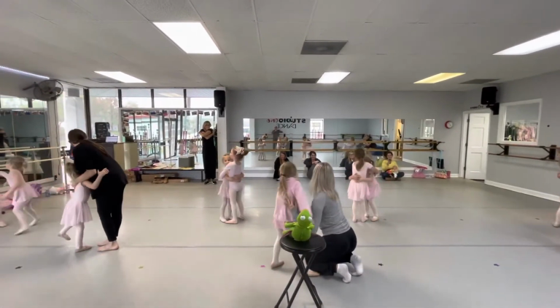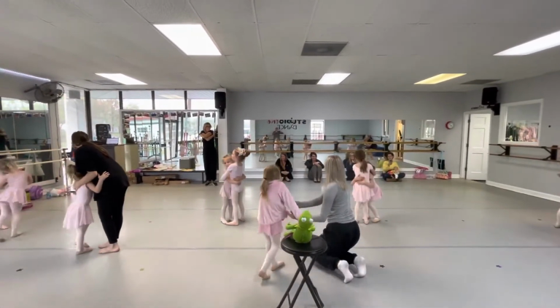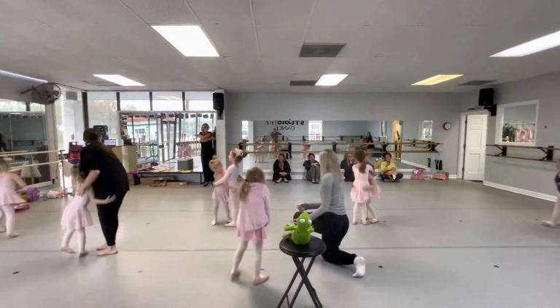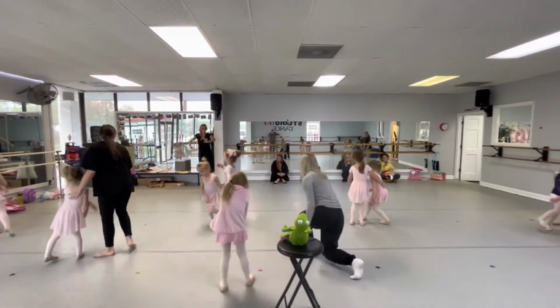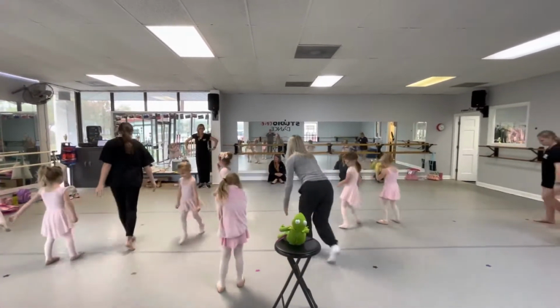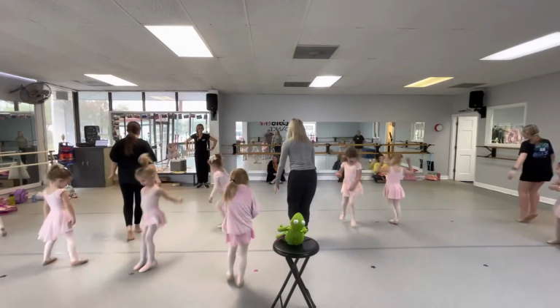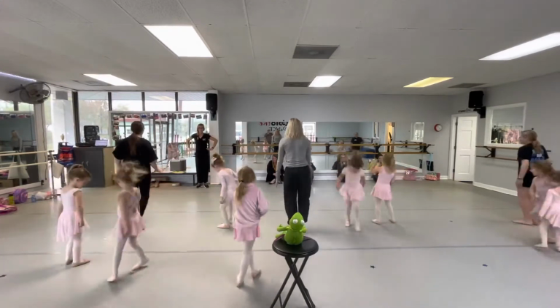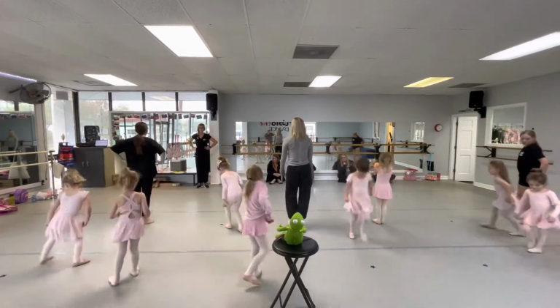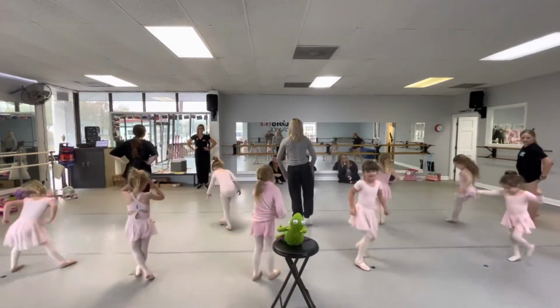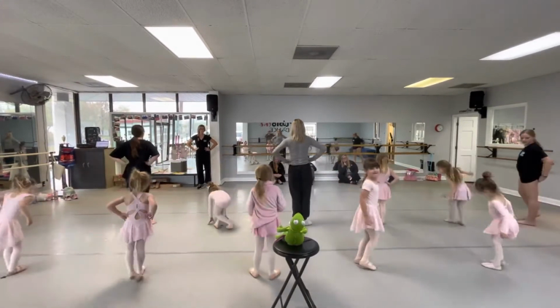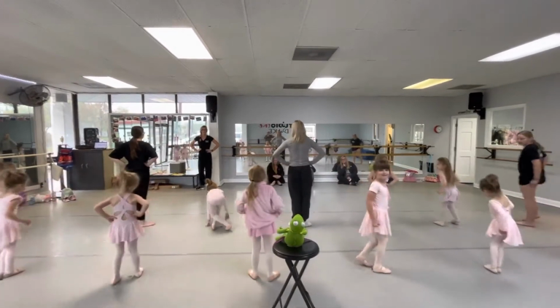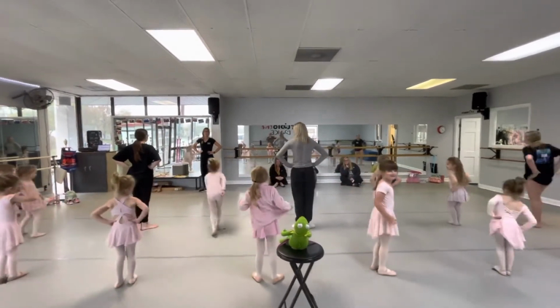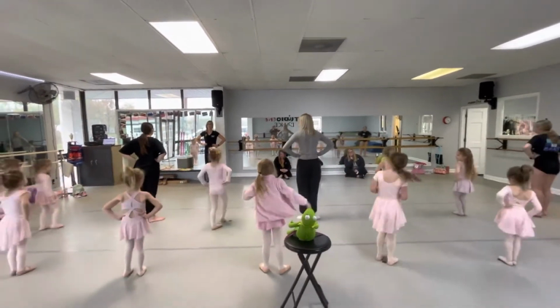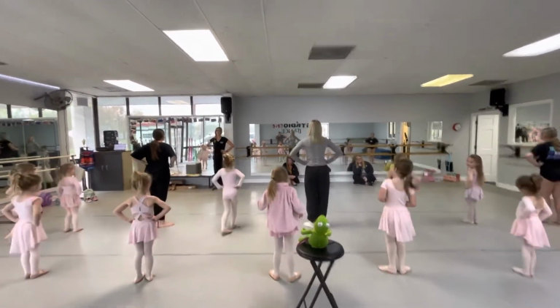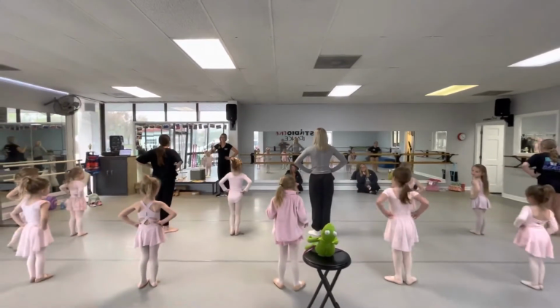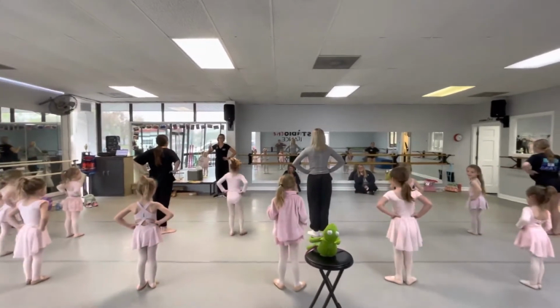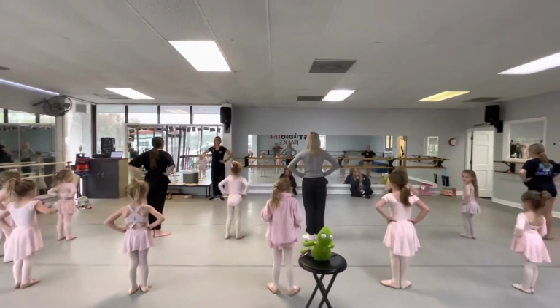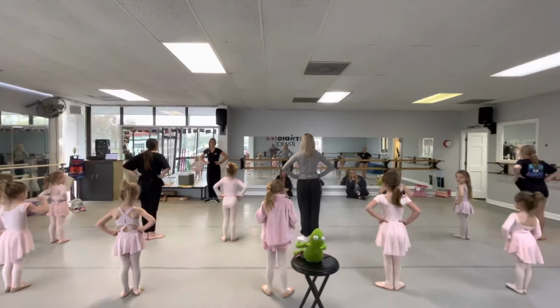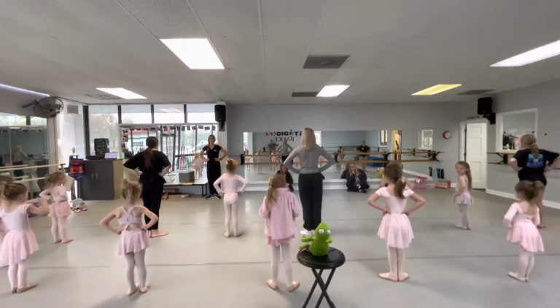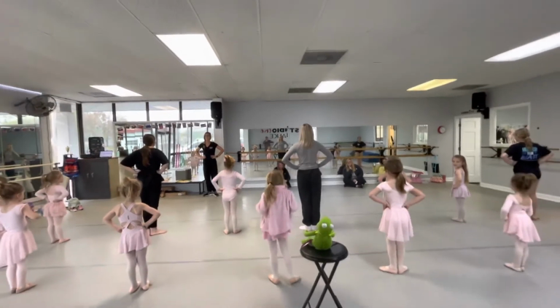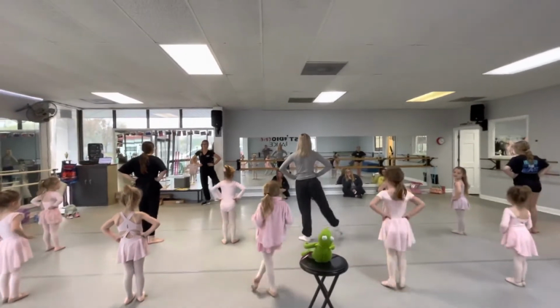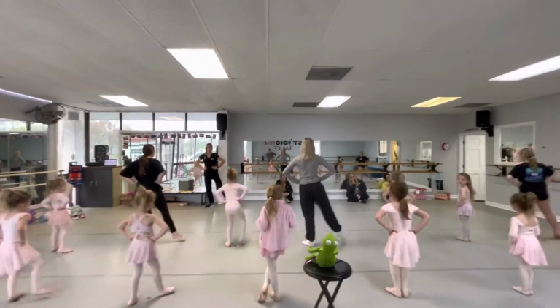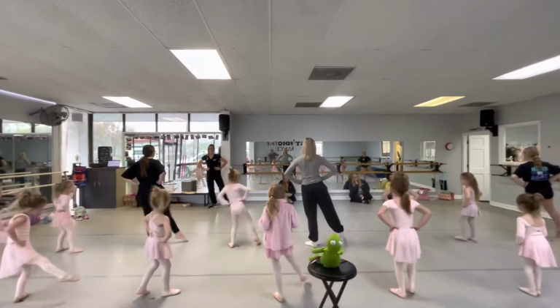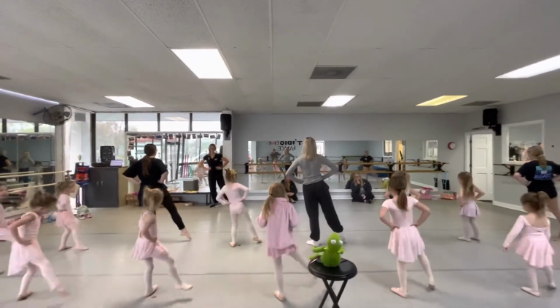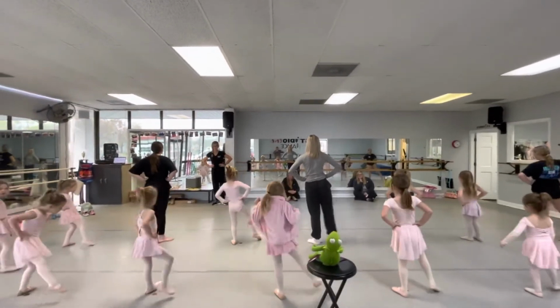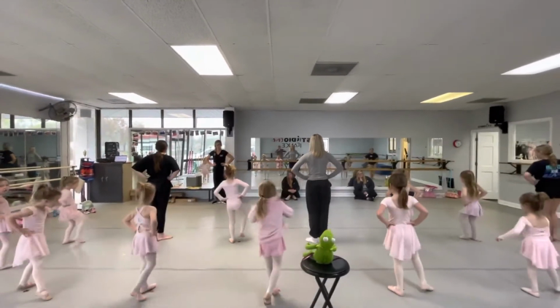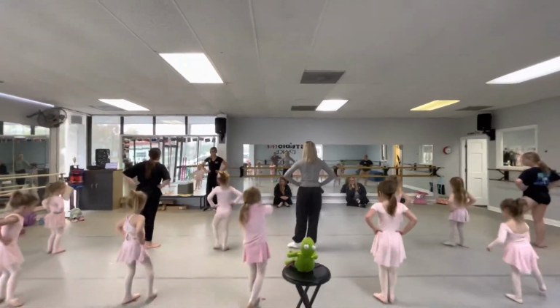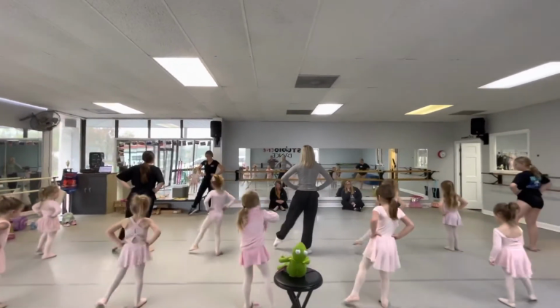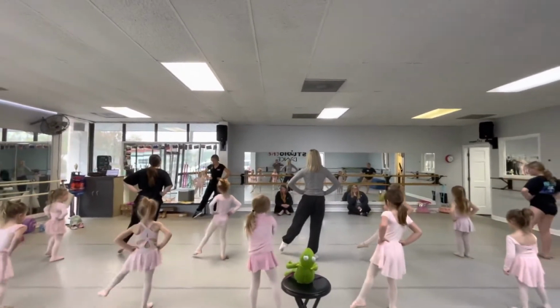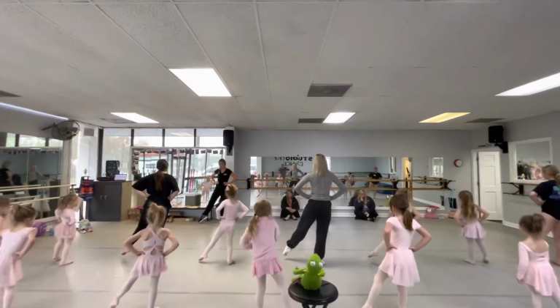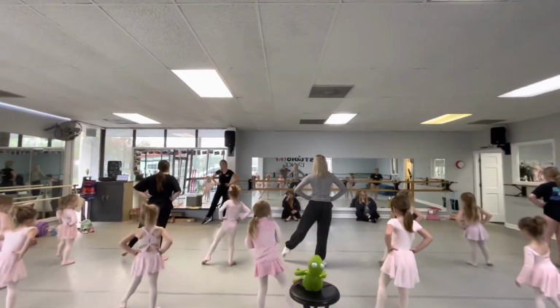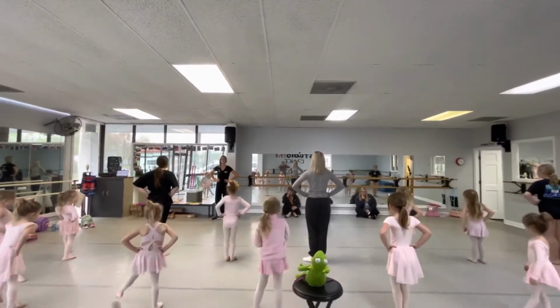Hands on your waist. Ready, count. And one, two, three, squeeze. One, two, three, squeeze. Jump side. Lay down.